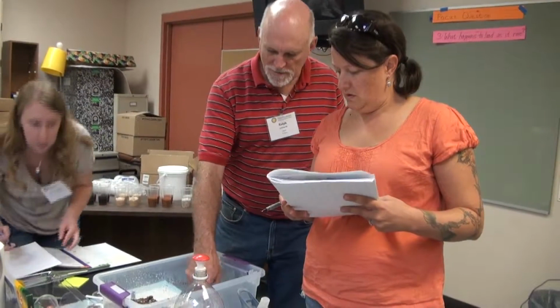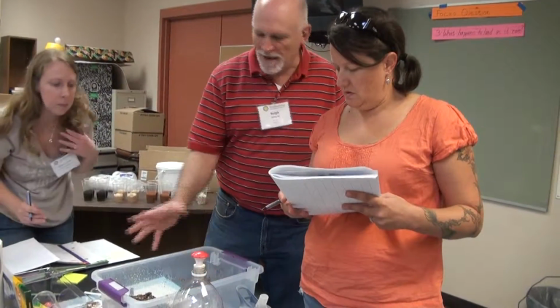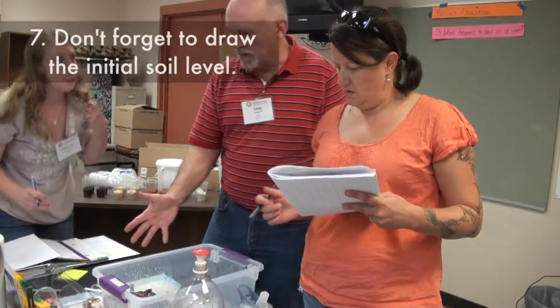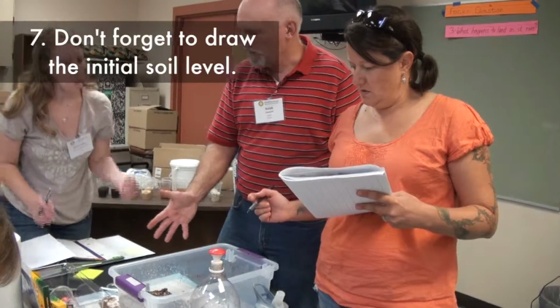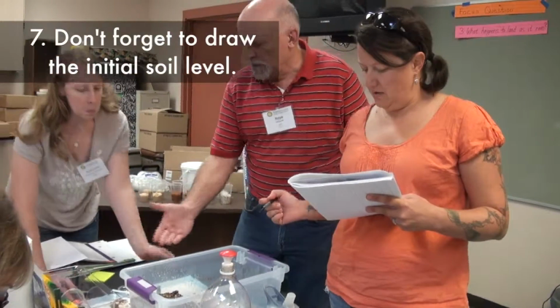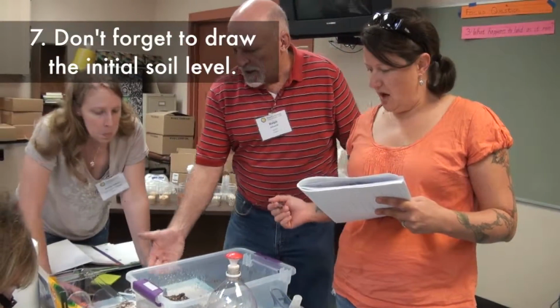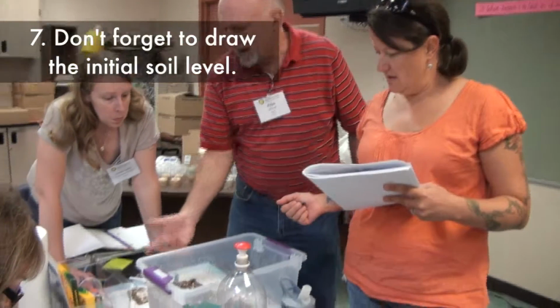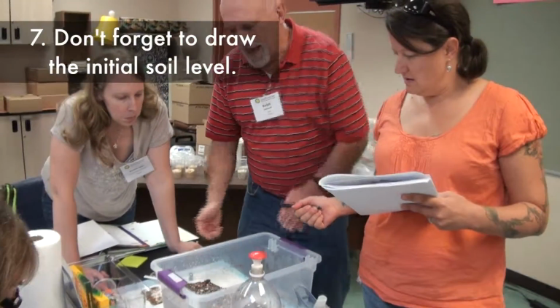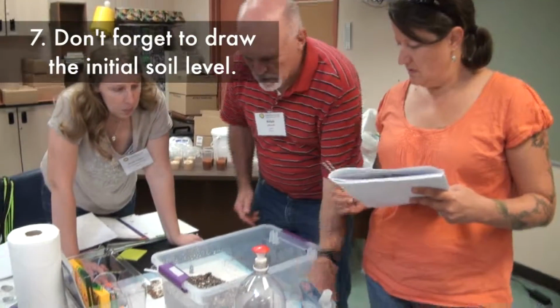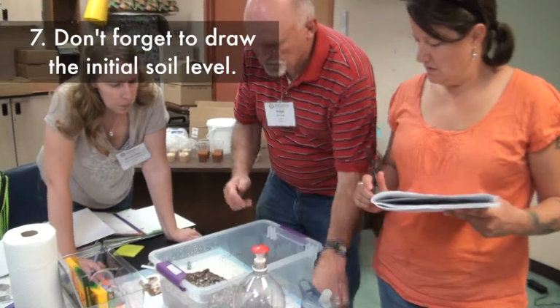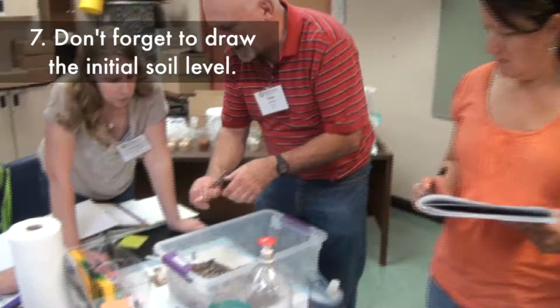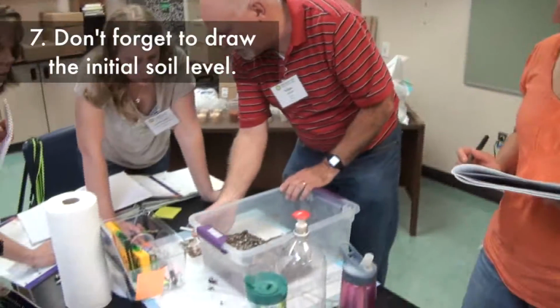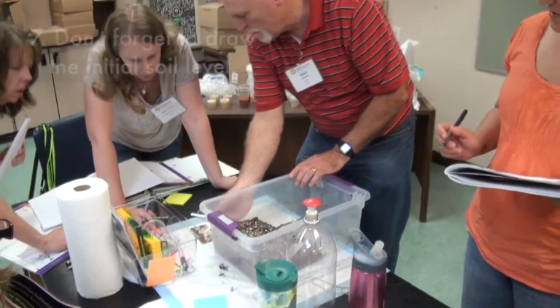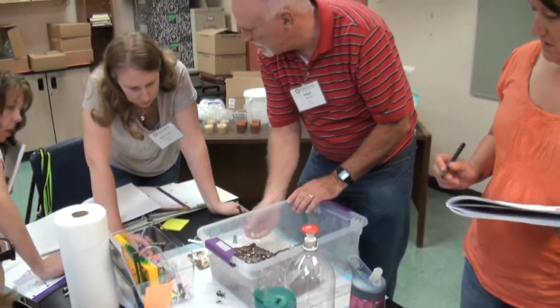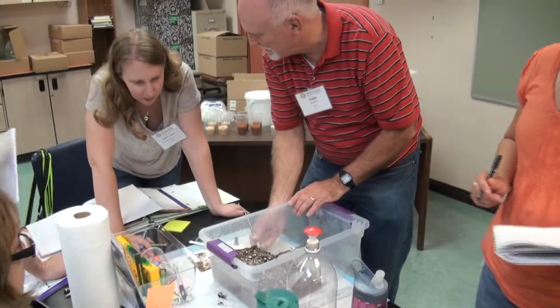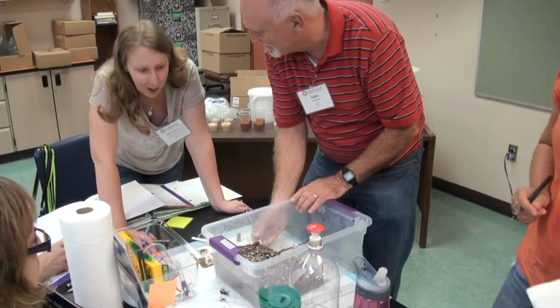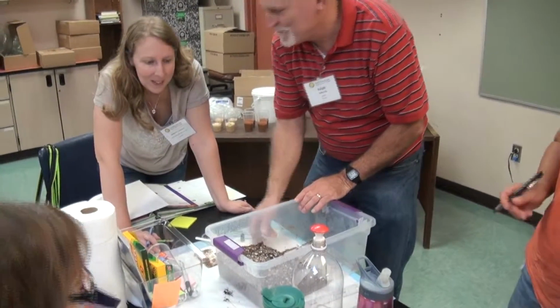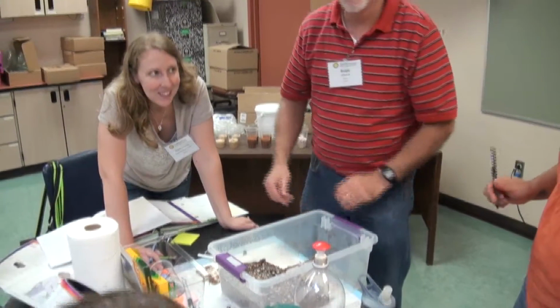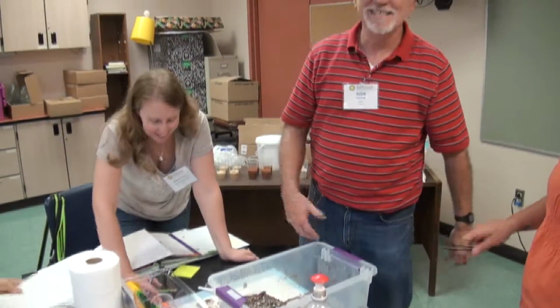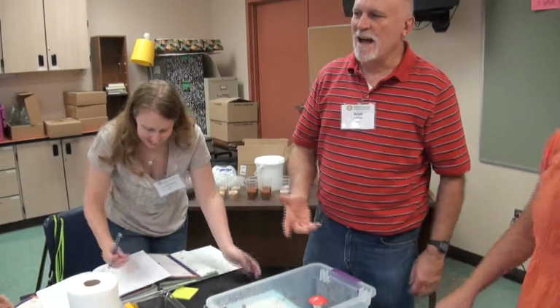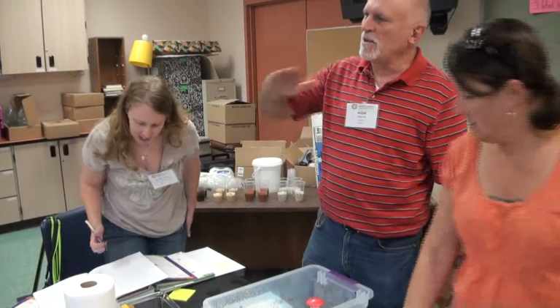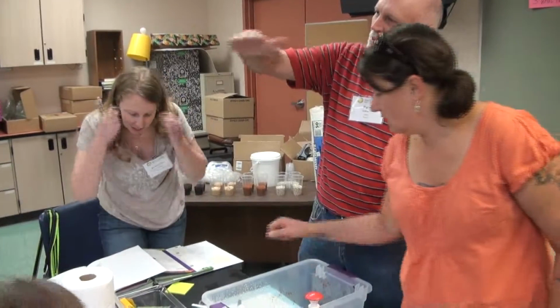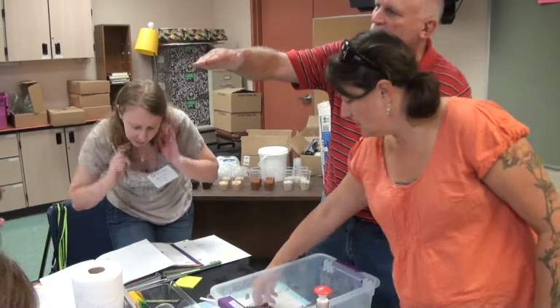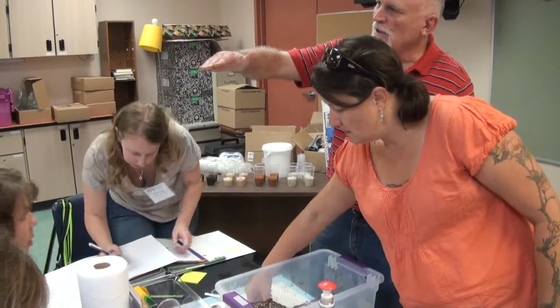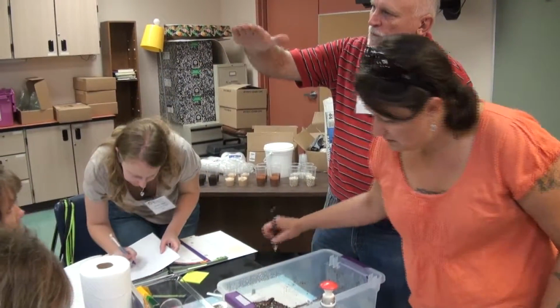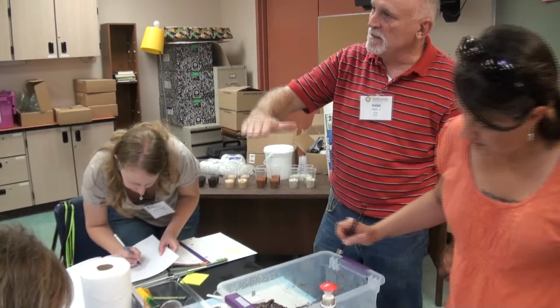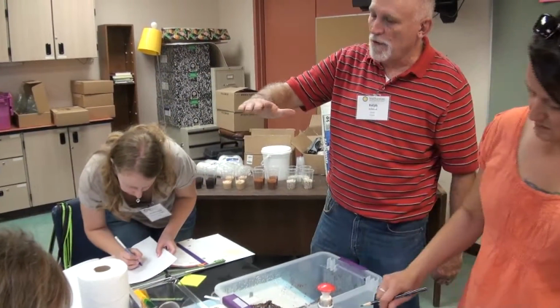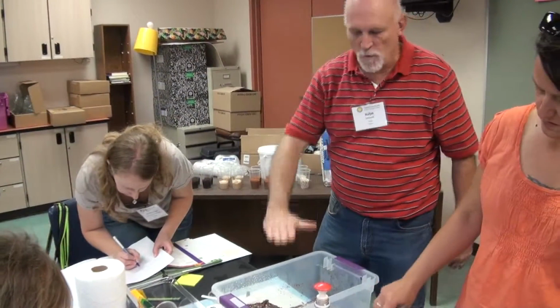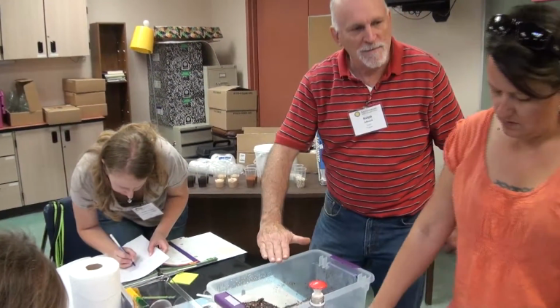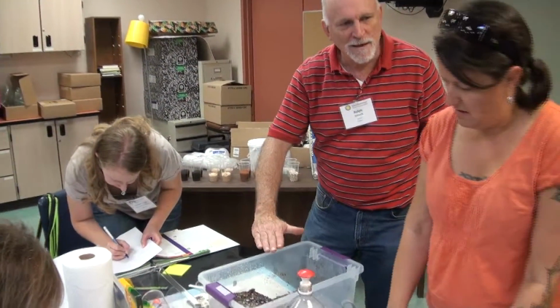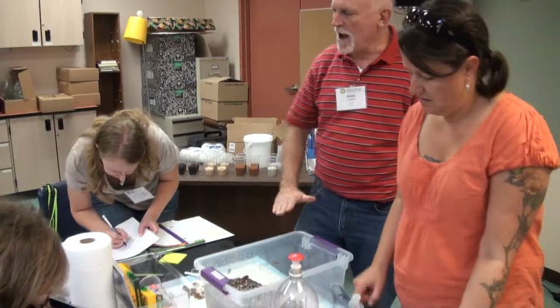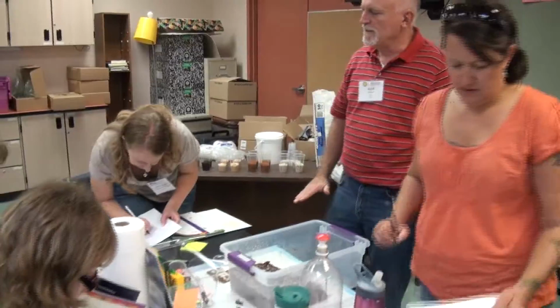You have a couple of different options. How do we draw this? I should have had you do the level initially — I forgot to have you do the side level. Because then you would have seen the soil probably did what? Went down — it dropped.